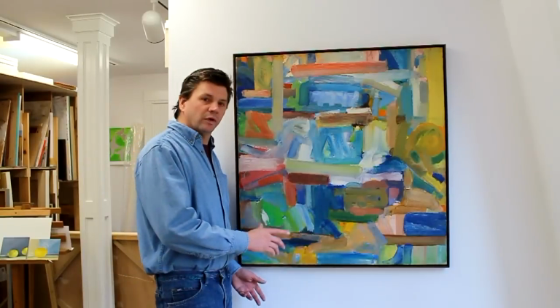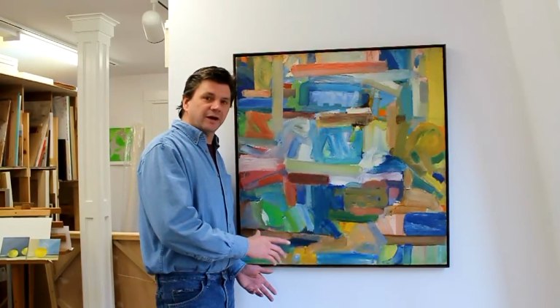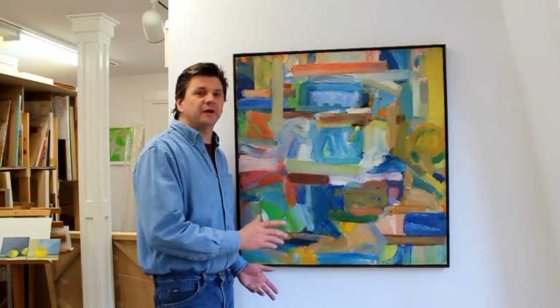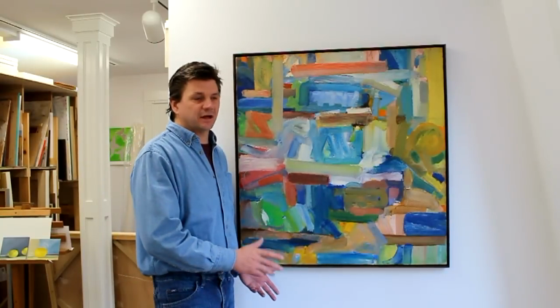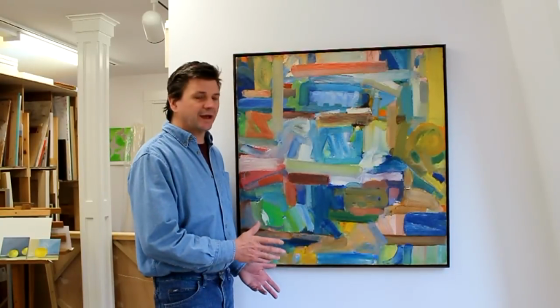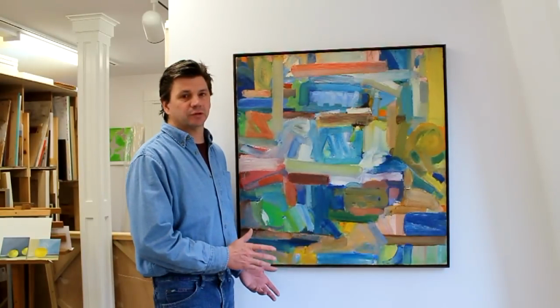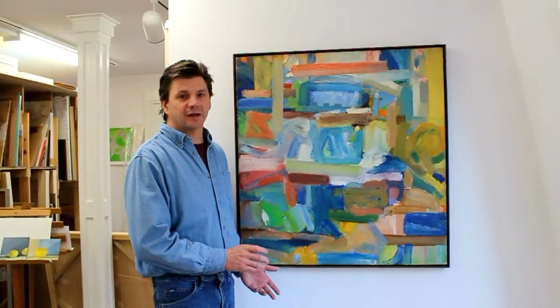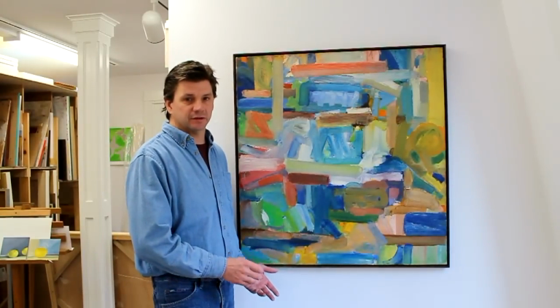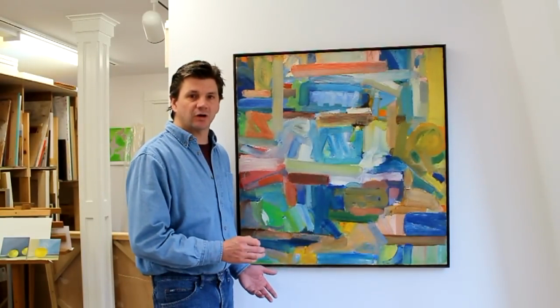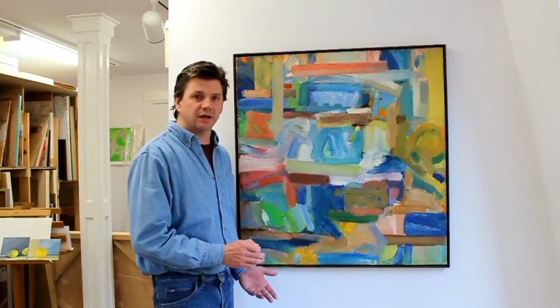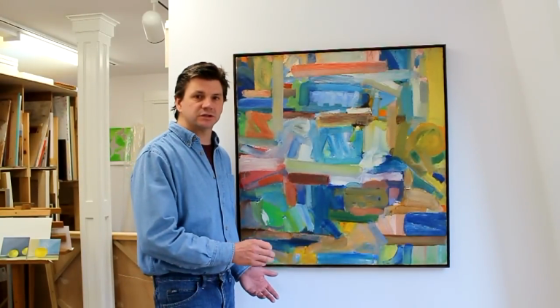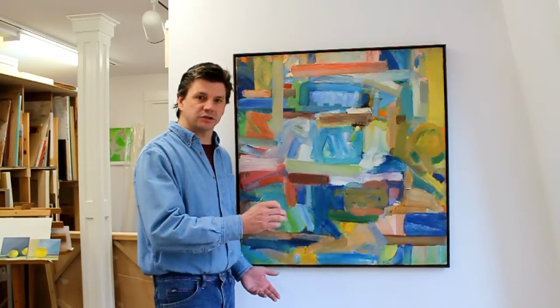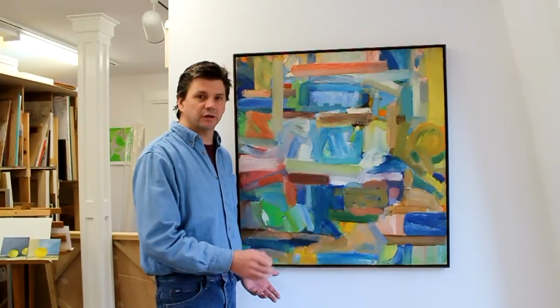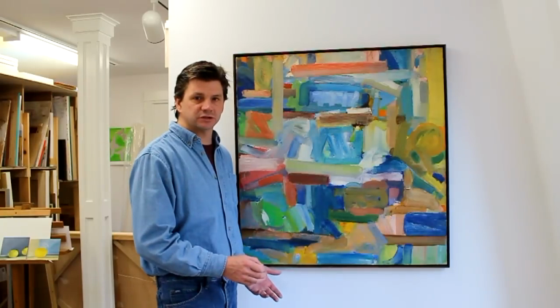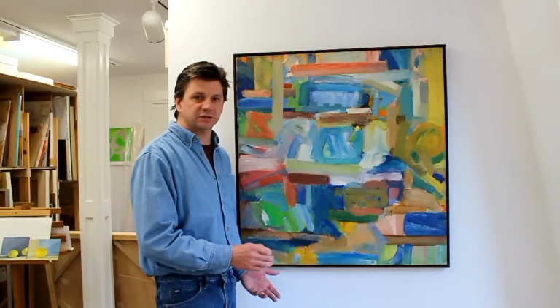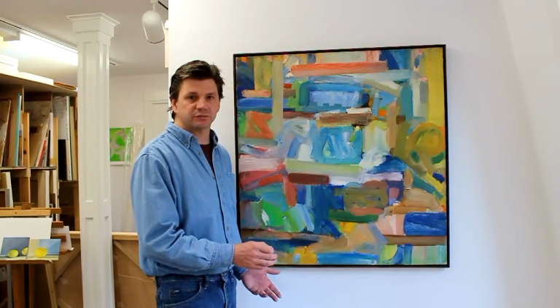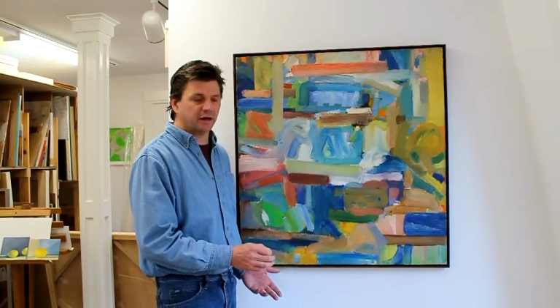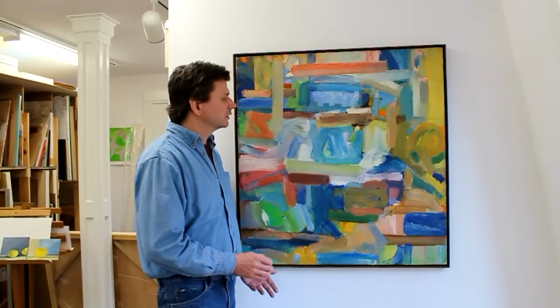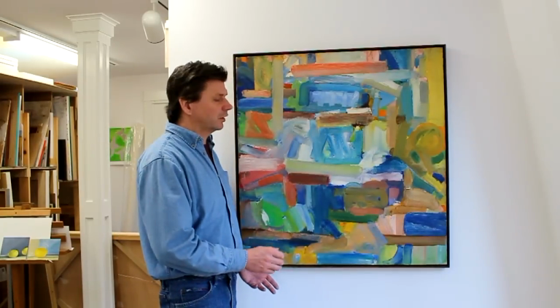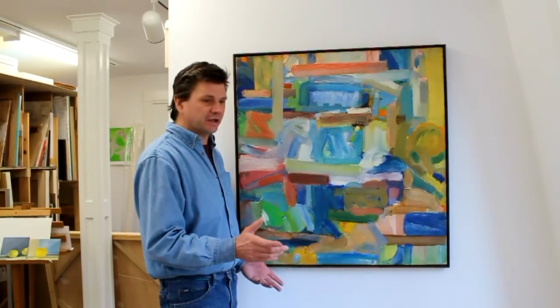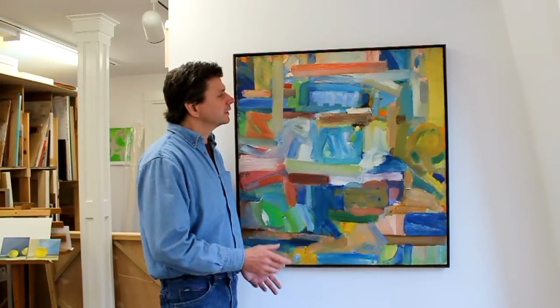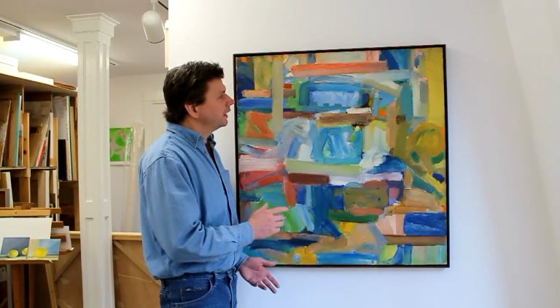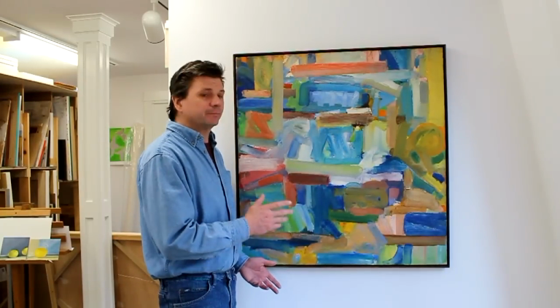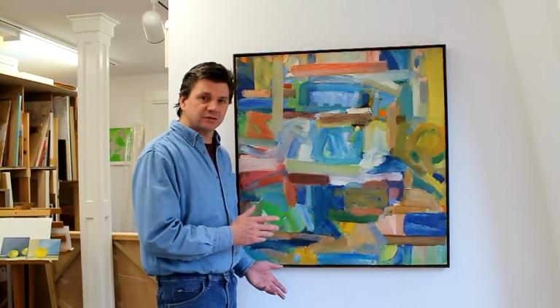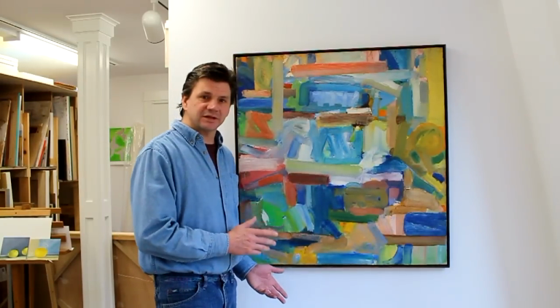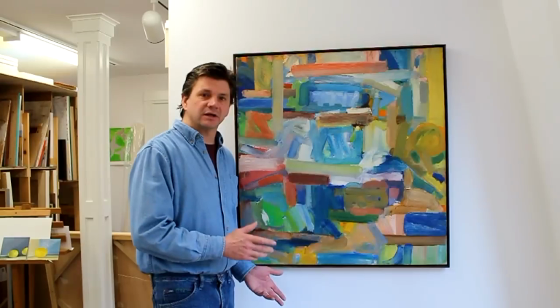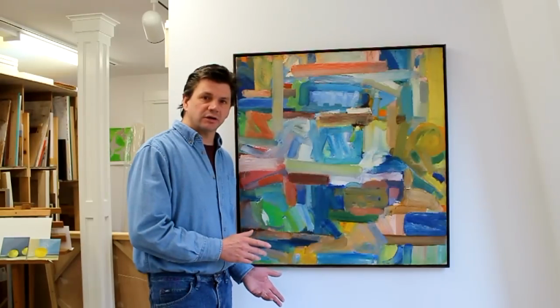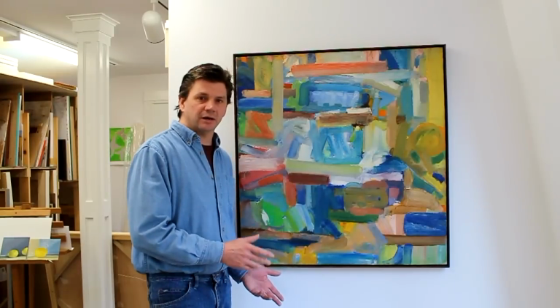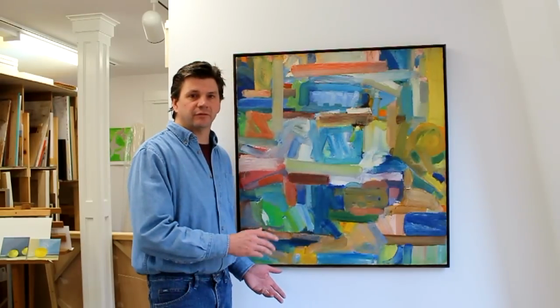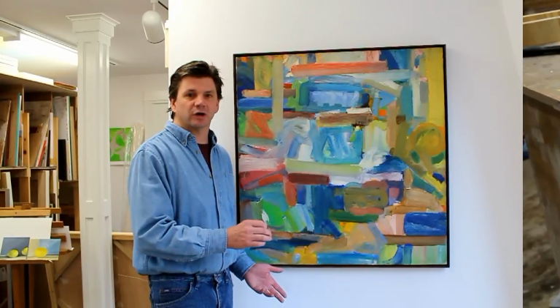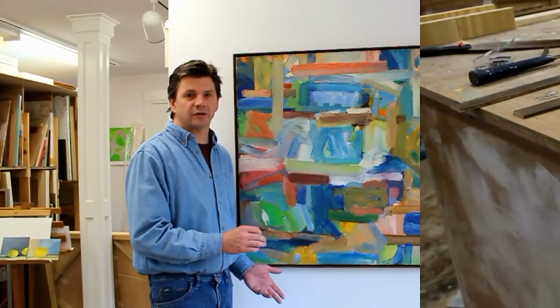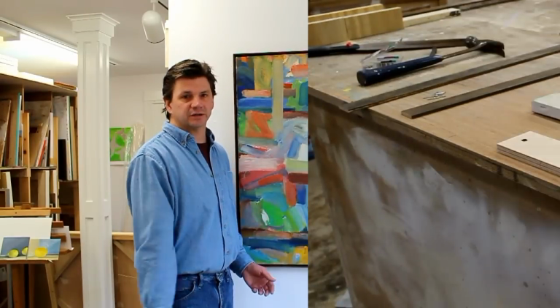This frame is finished now and I'm really happy with the way it came out. It's very hard to tell which is the original wood and which is the piece I just repaired or replaced. Let's go downstairs and I'll show you how I frame one of those other paintings.